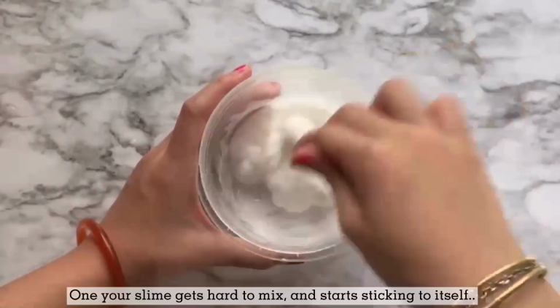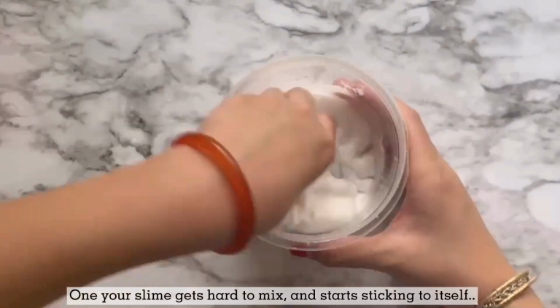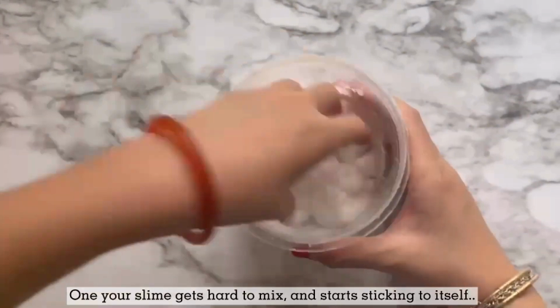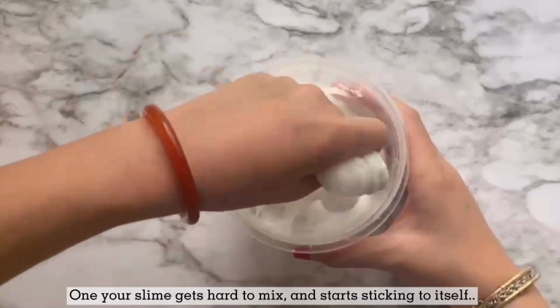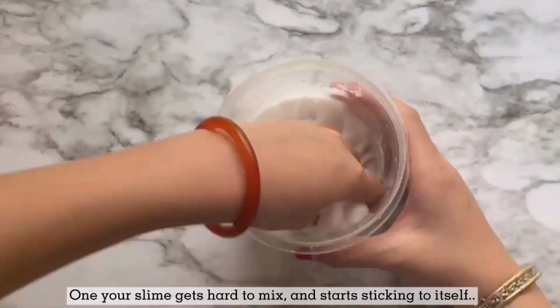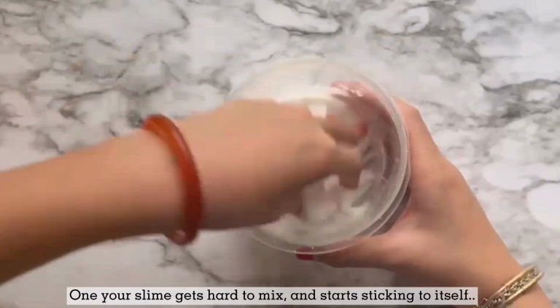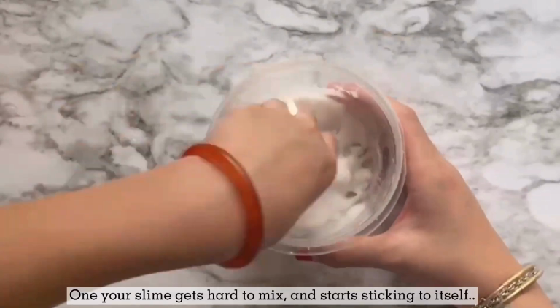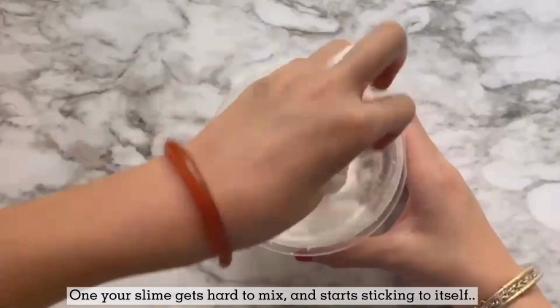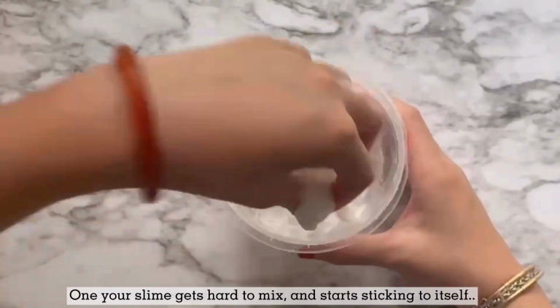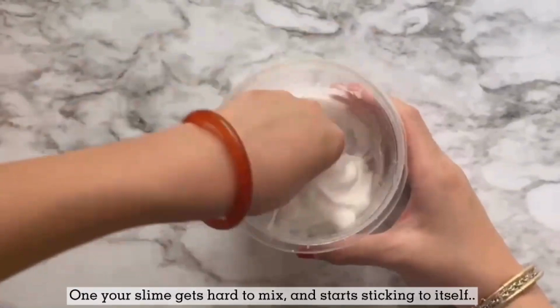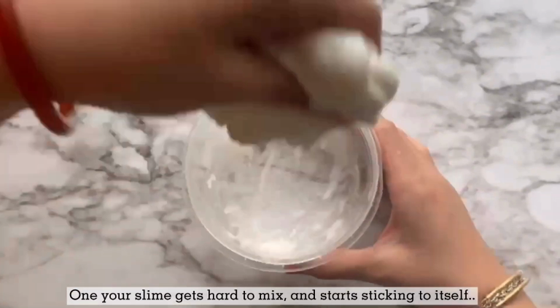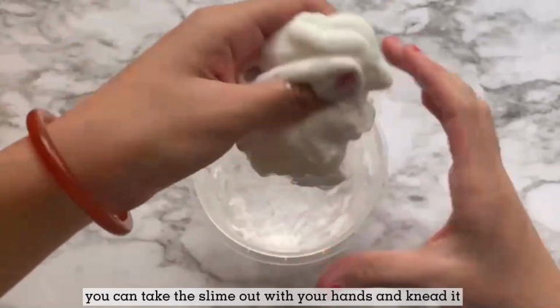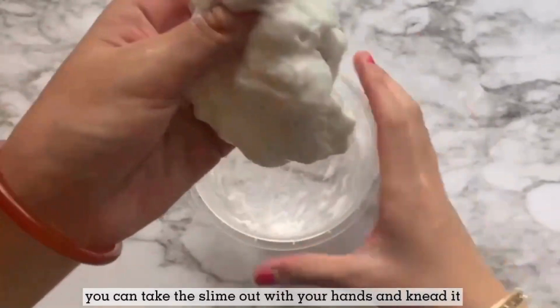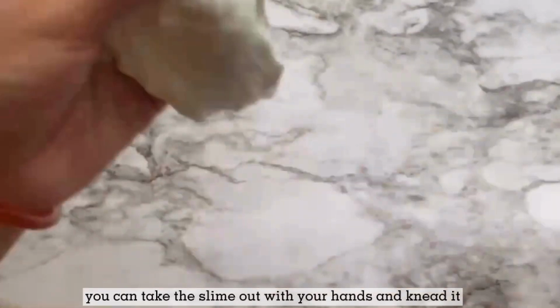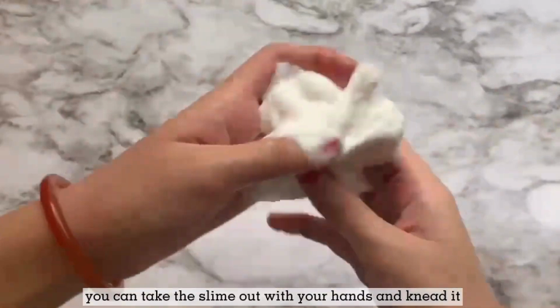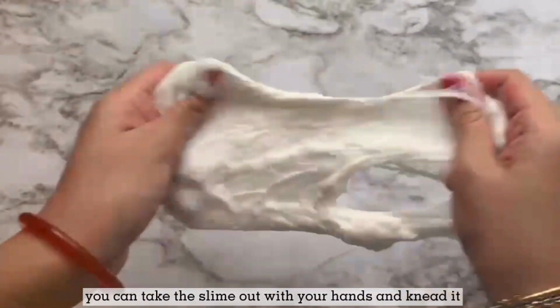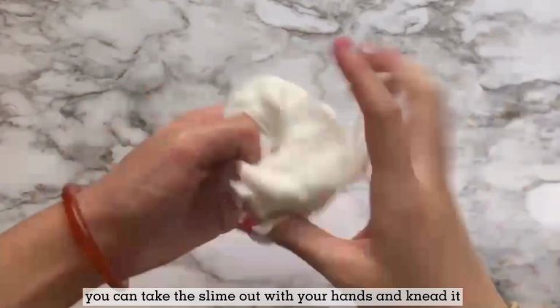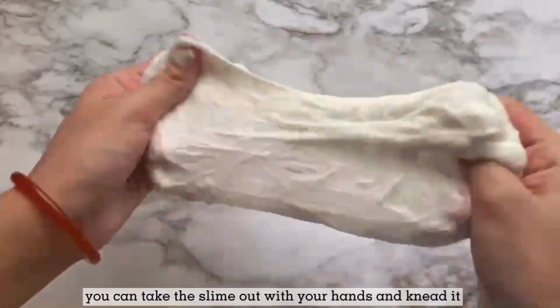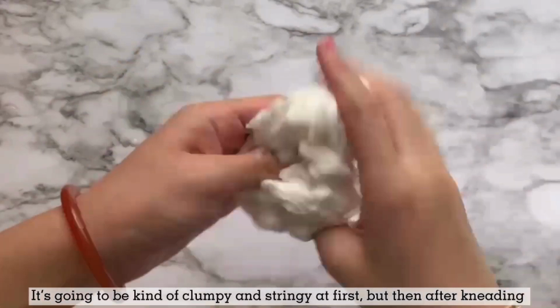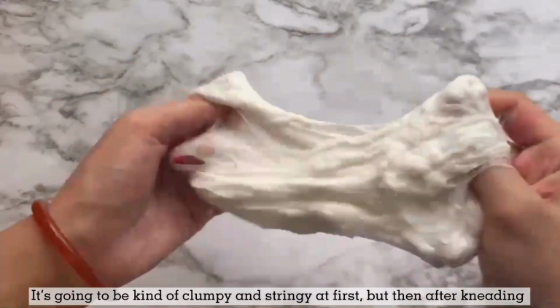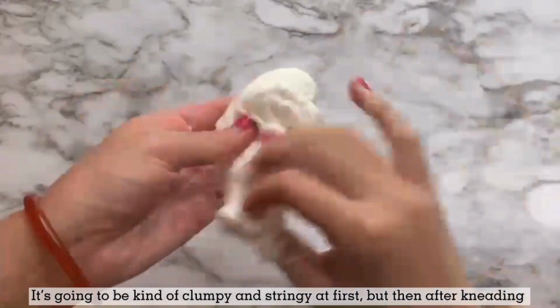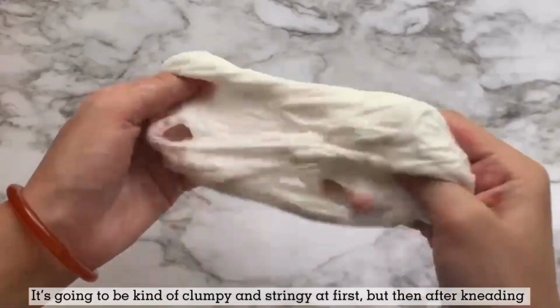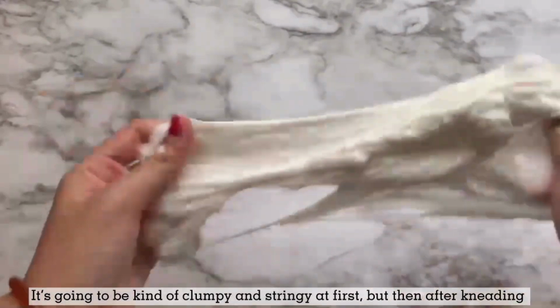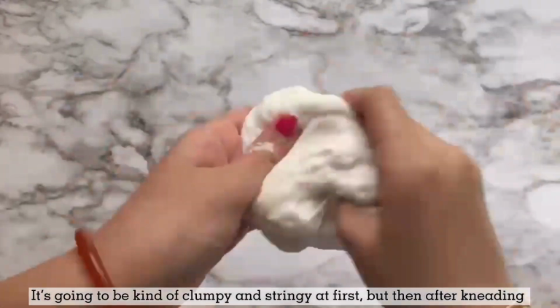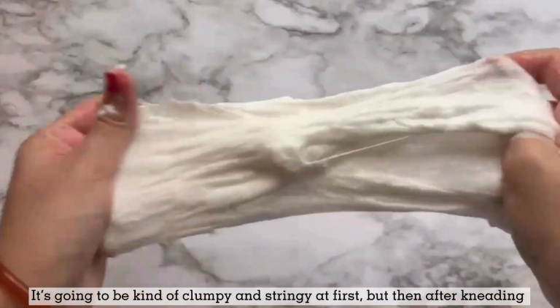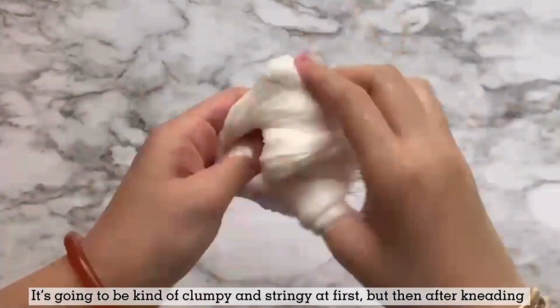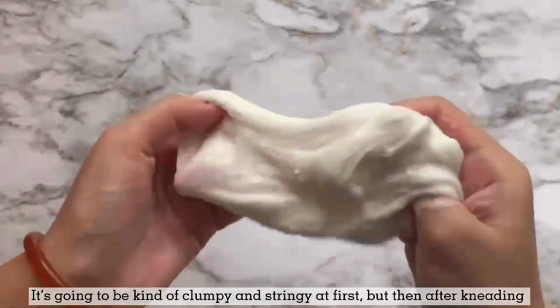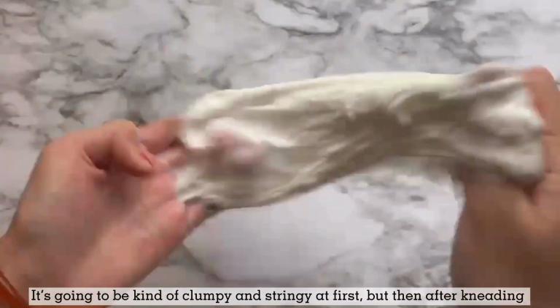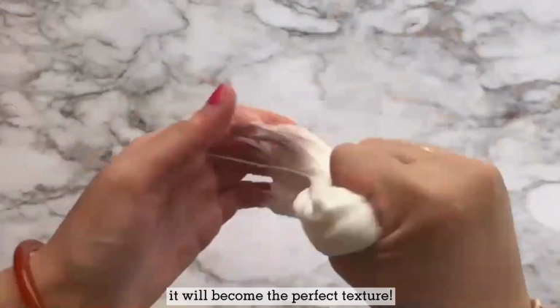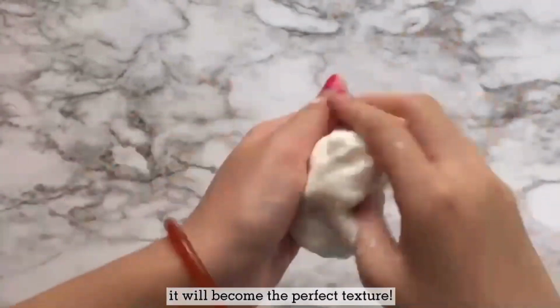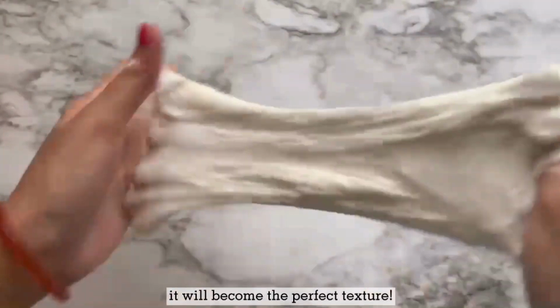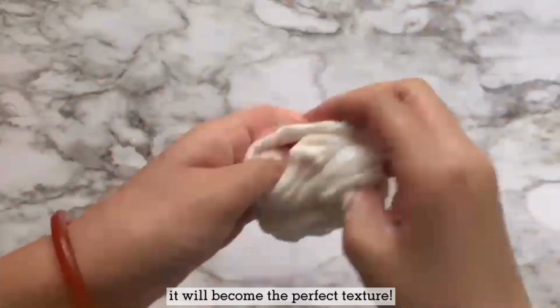Once your slime gets very hard to mix and it starts sticking to itself, you can take the slime out with your hands and knead it. It's going to be kind of clumpy and stringy at first, but then after kneading, it'll become this perfect texture.